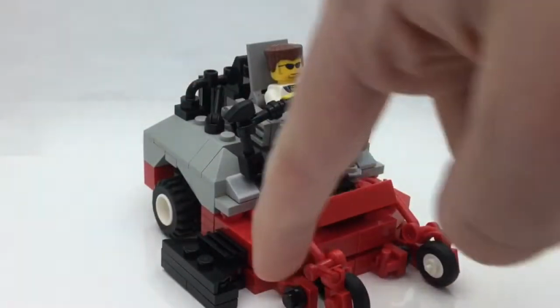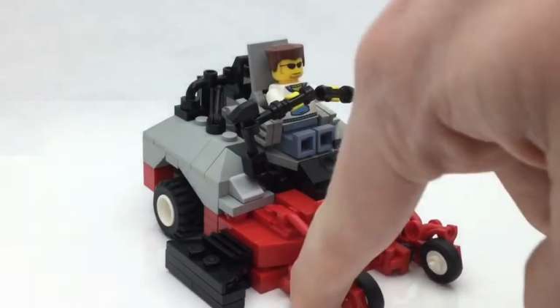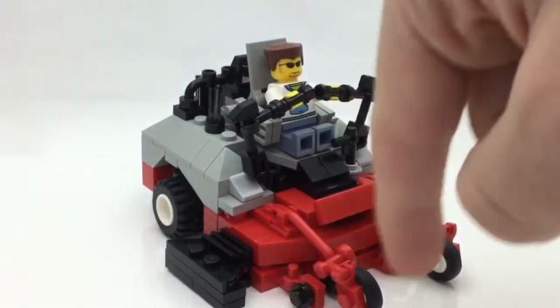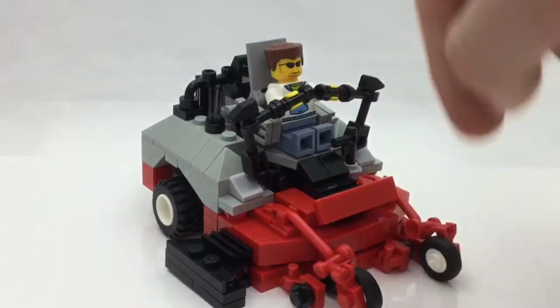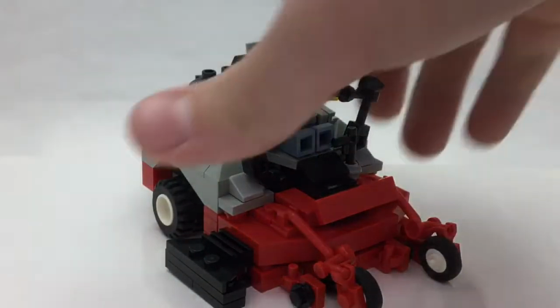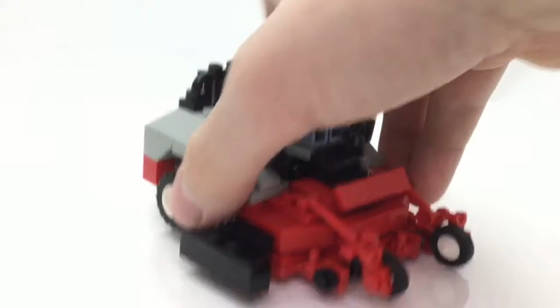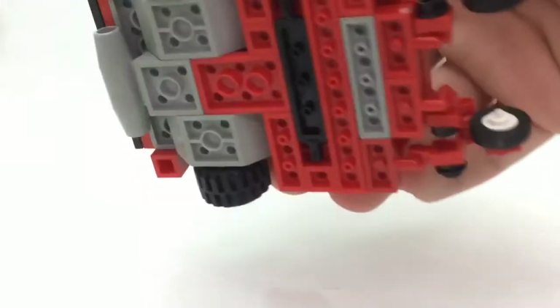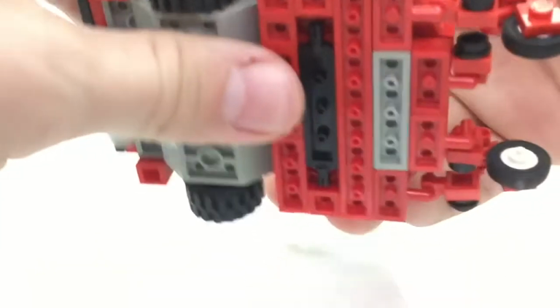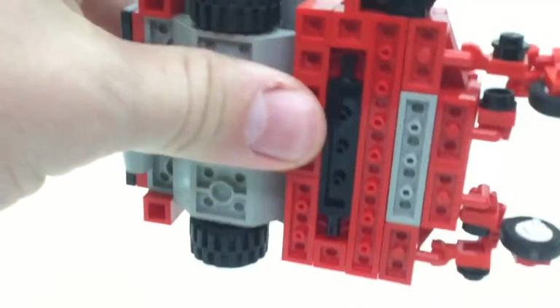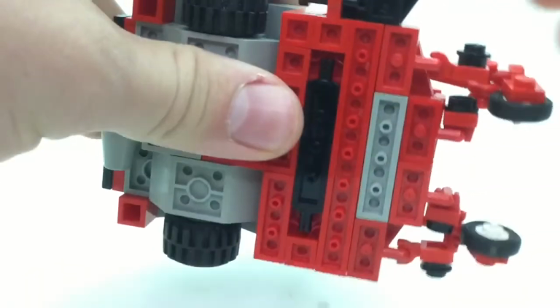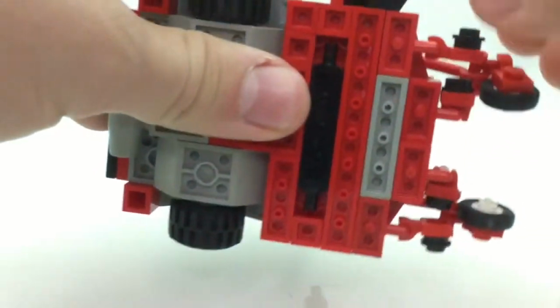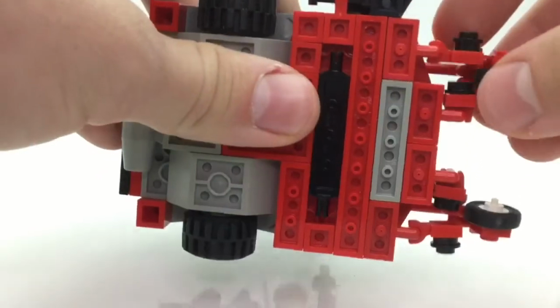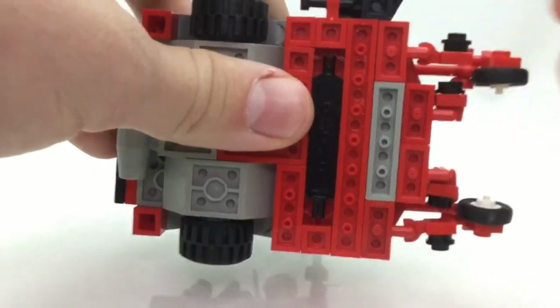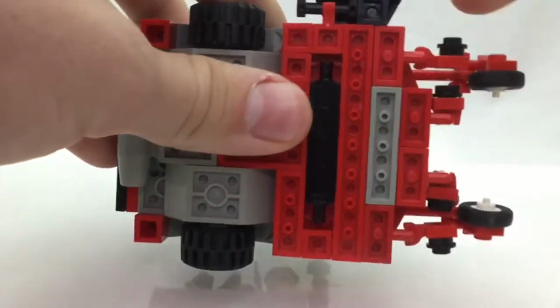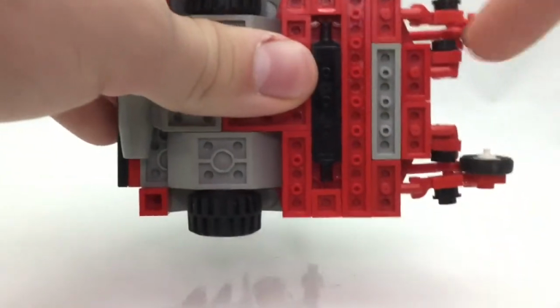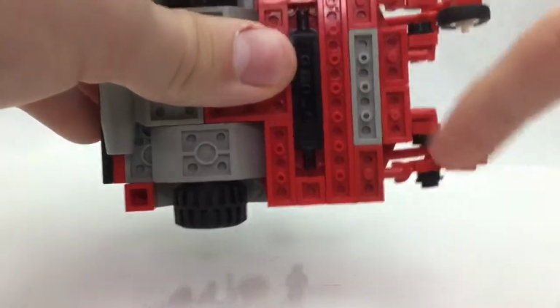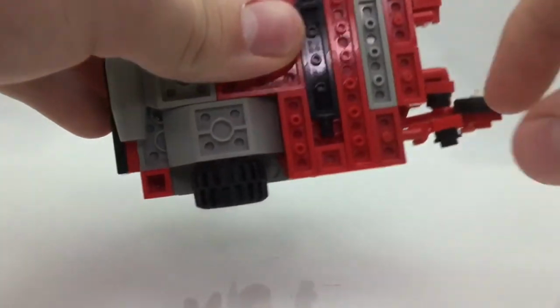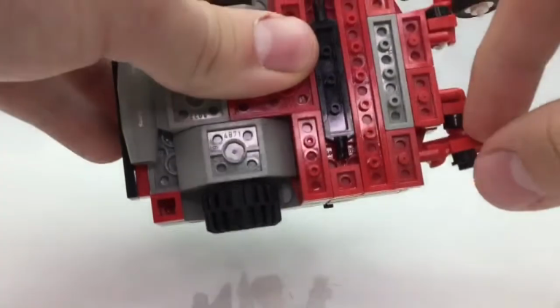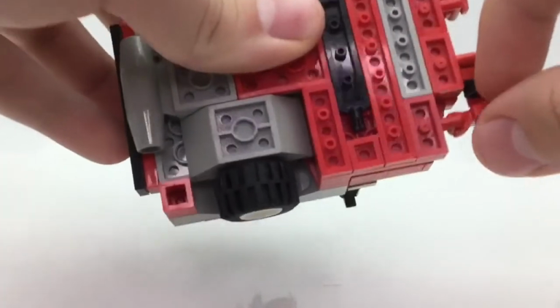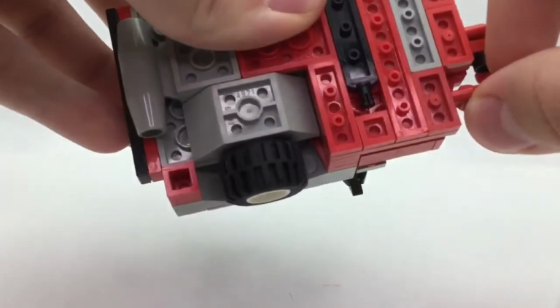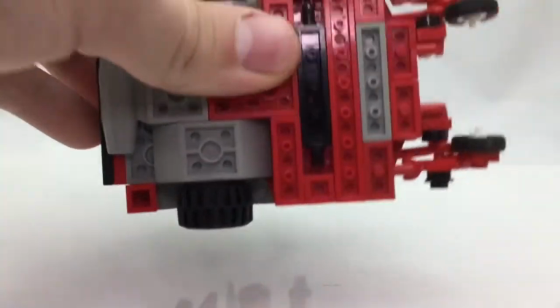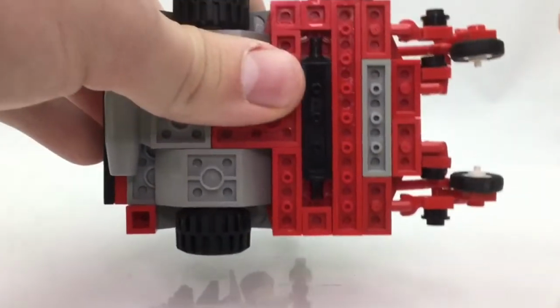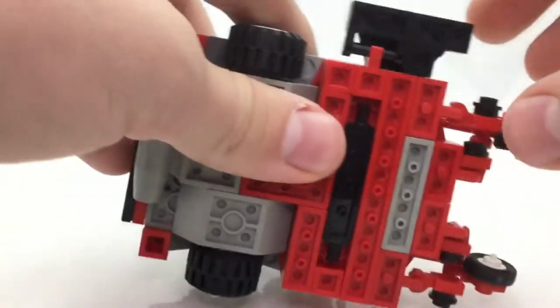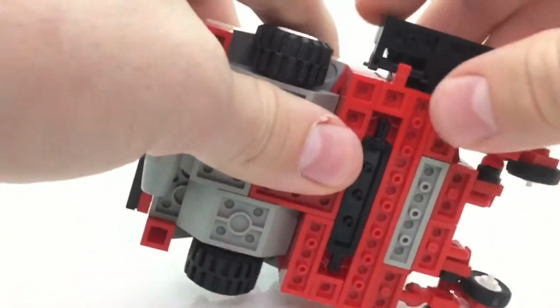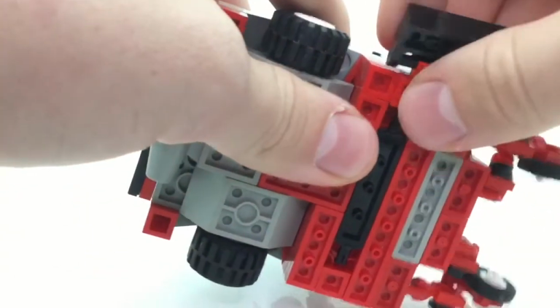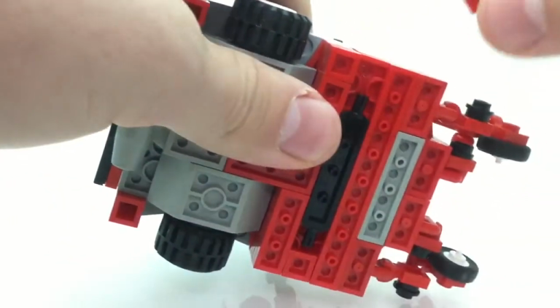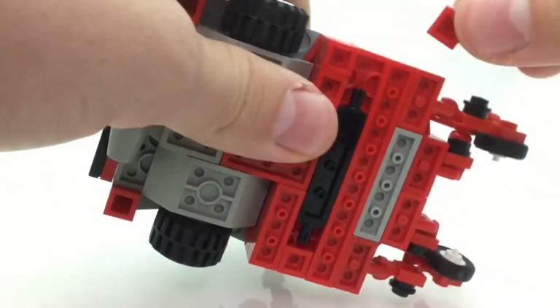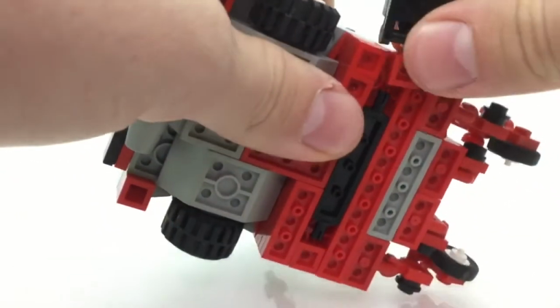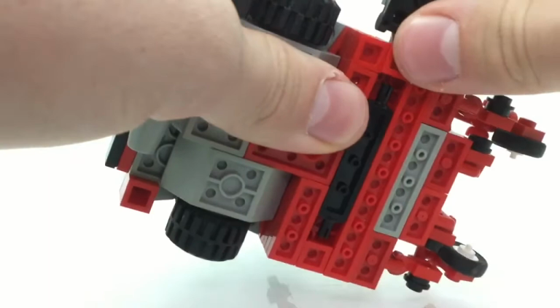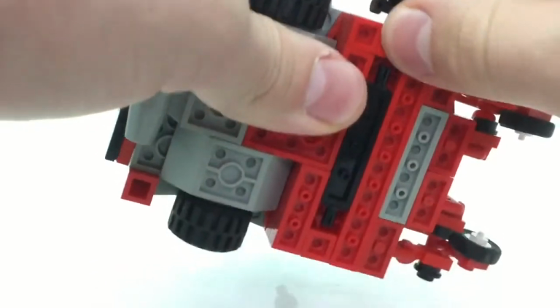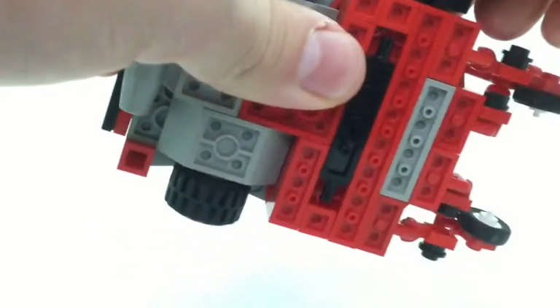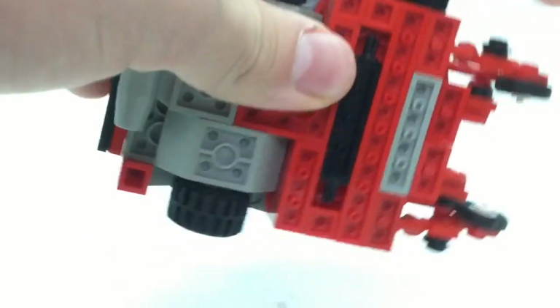Over here you can see there are a couple of wheels, and flipping it to the bottom there are four wheels. Over here I put a guard that's attachable and detachable — if you don't like it you can remove it, if you do like it you can put it on.